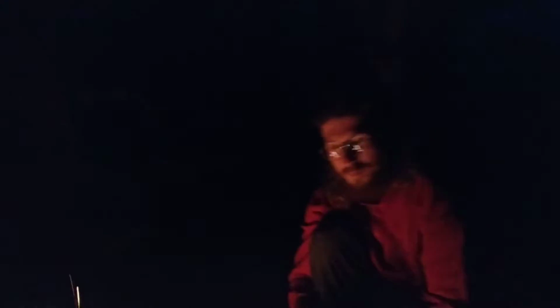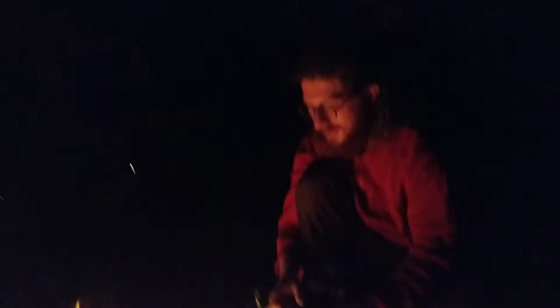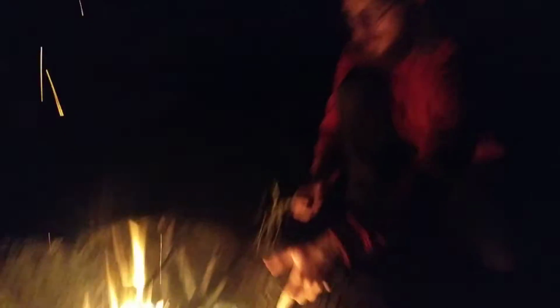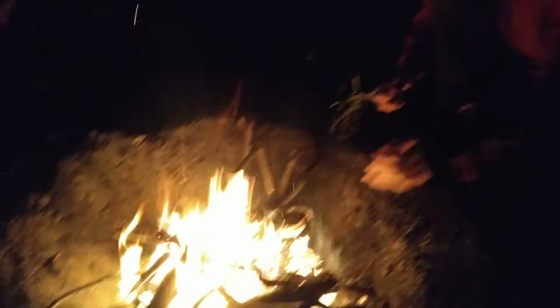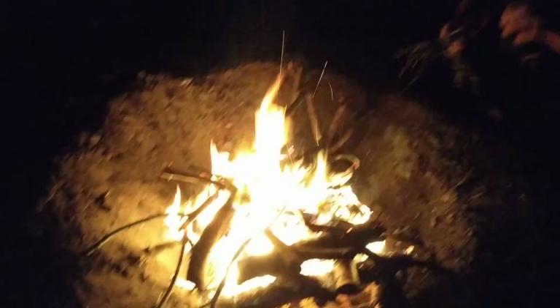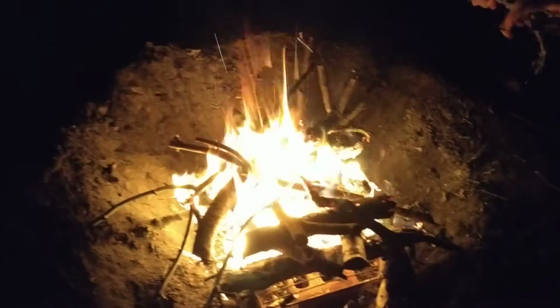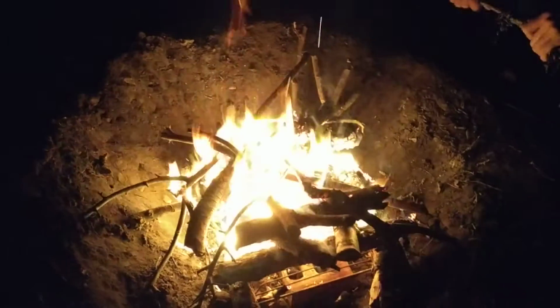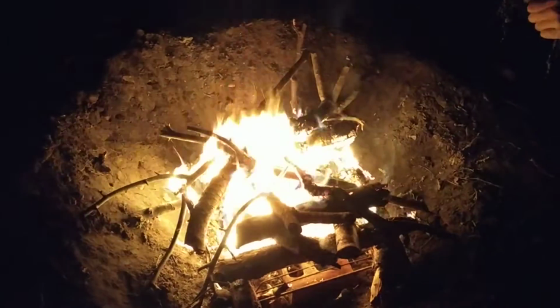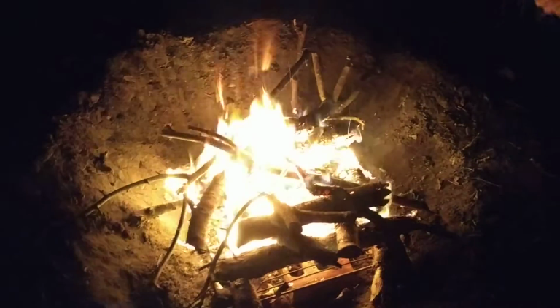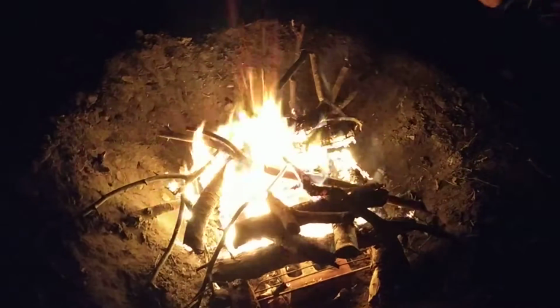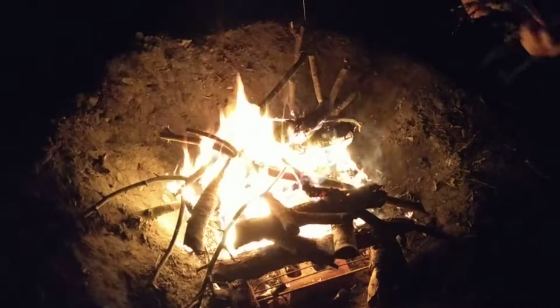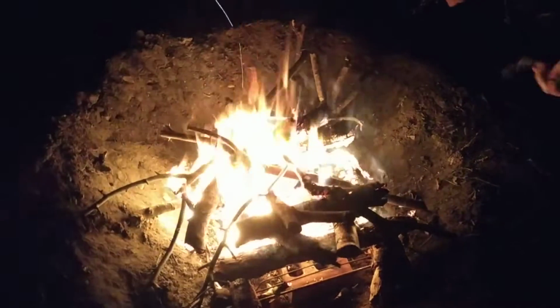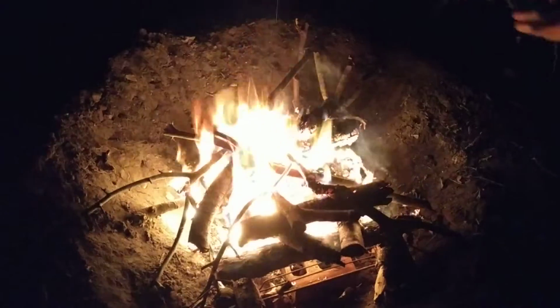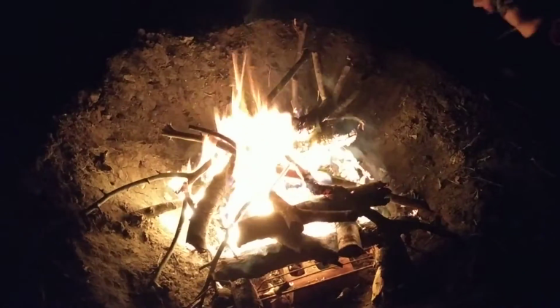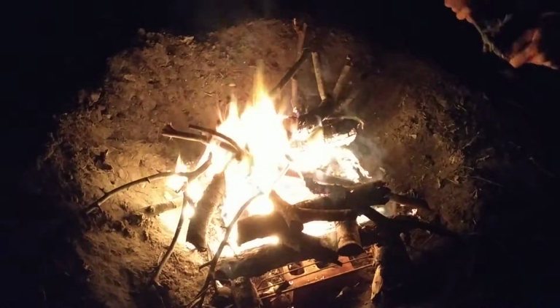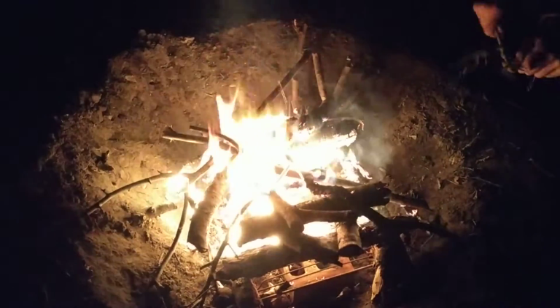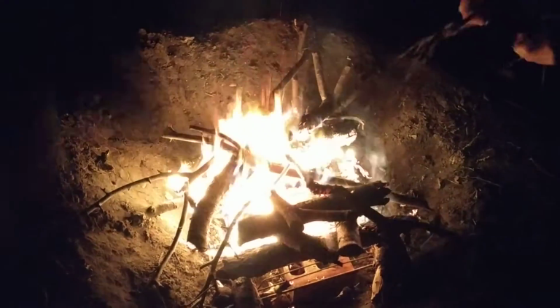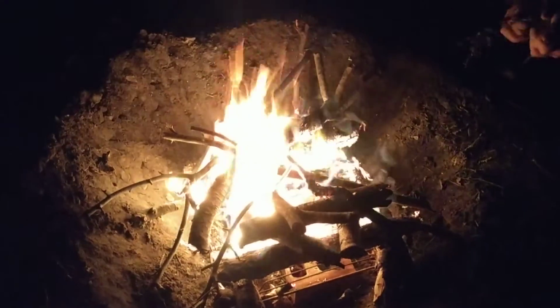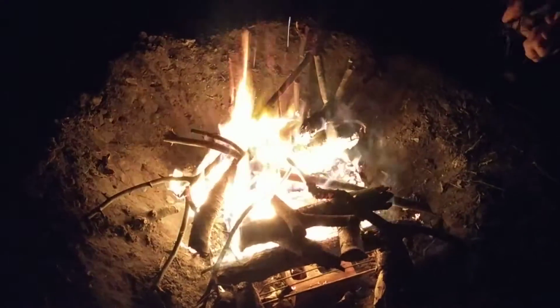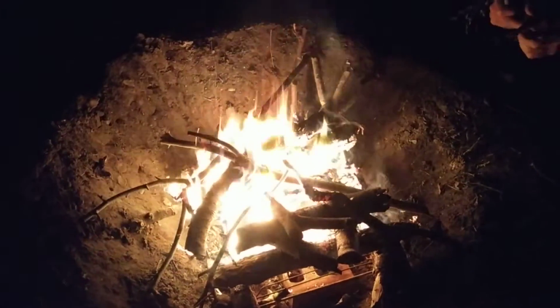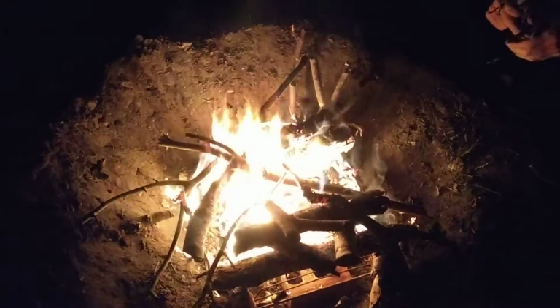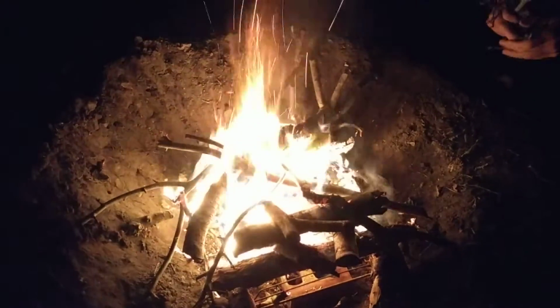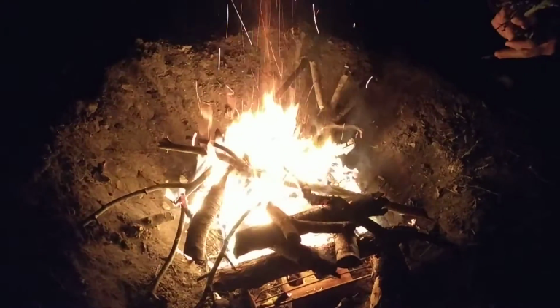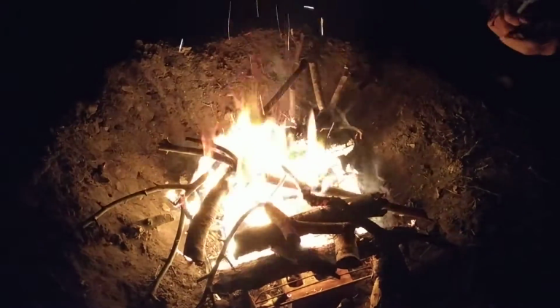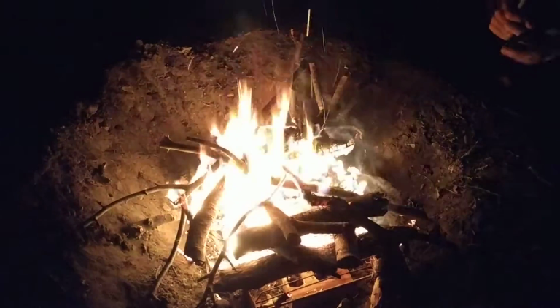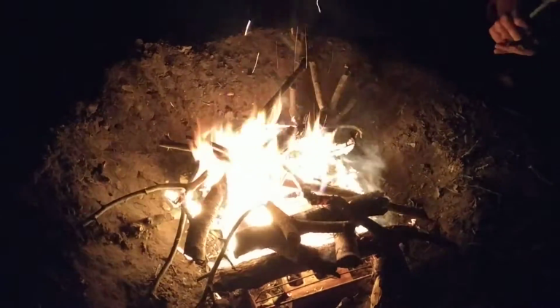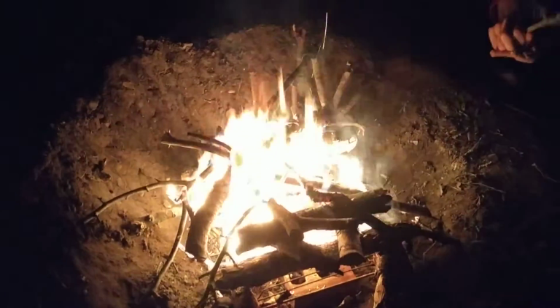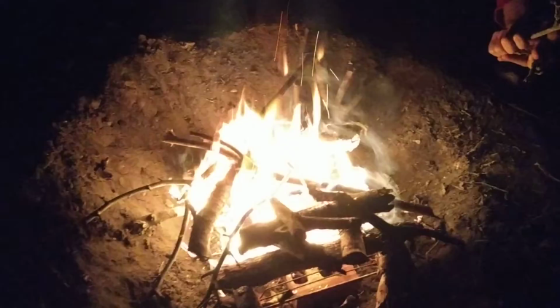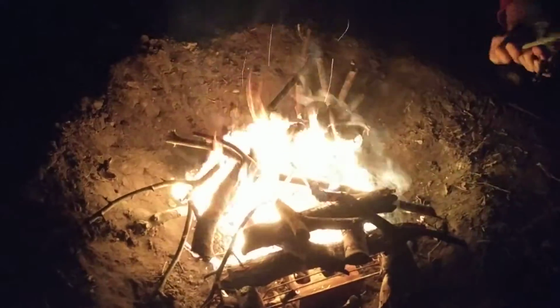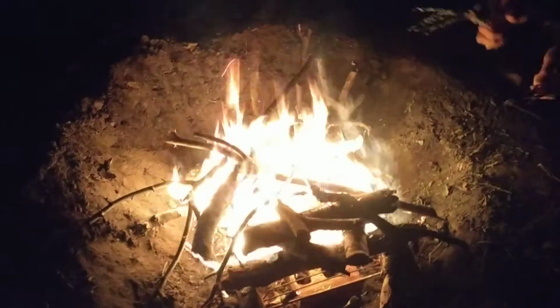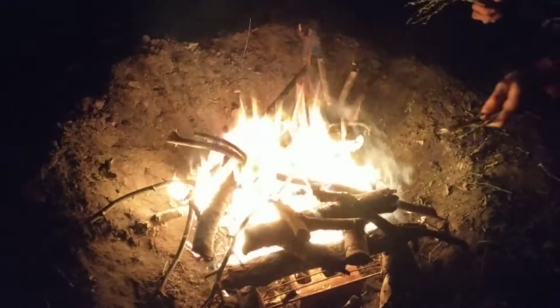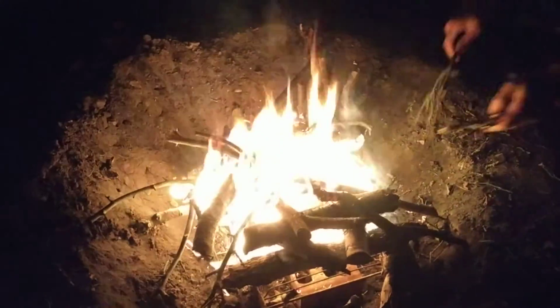No, no. Super nice. So warm. And the smoke is basically — you can see it's kind of pulling it back into the middle, and yeah, it's burning, and you can feel the intensity of the flame.